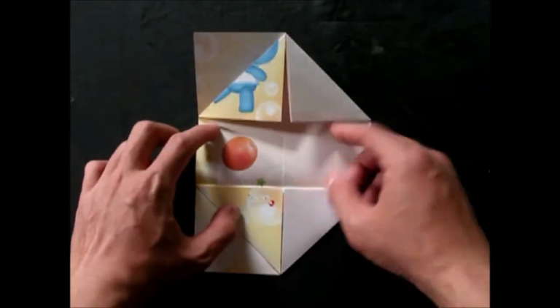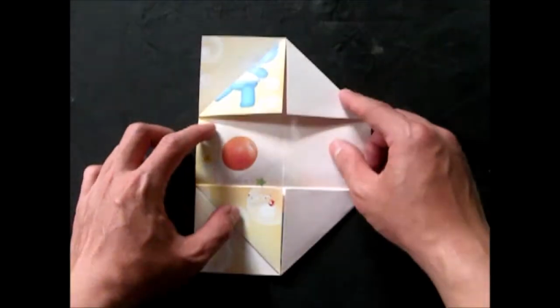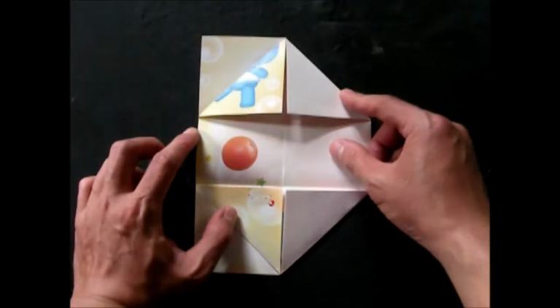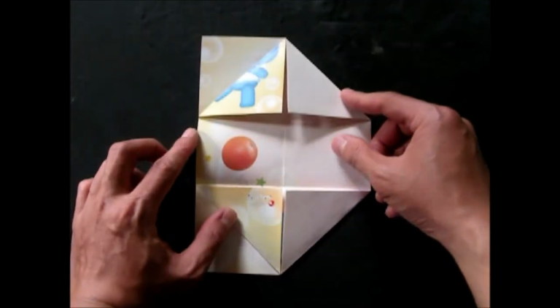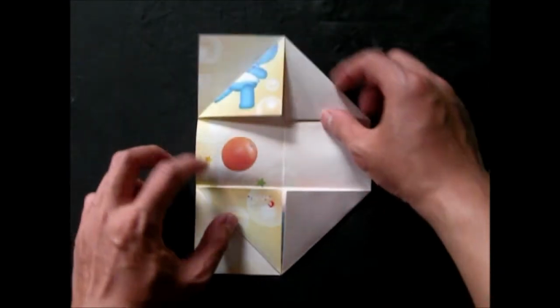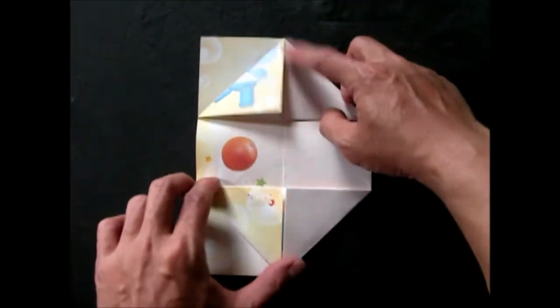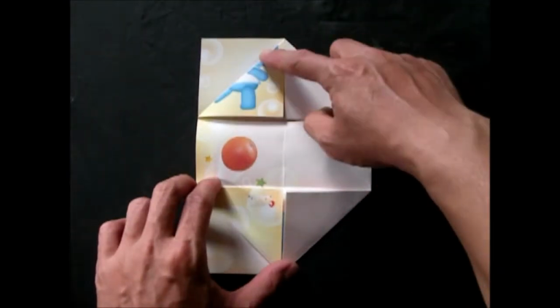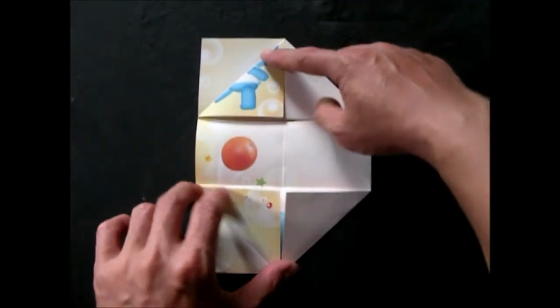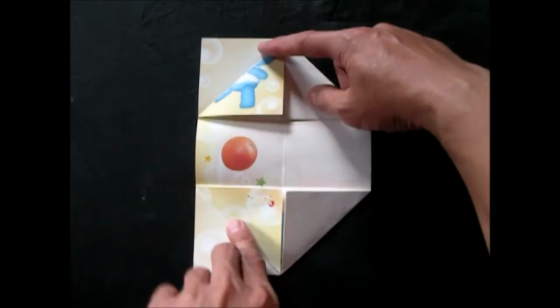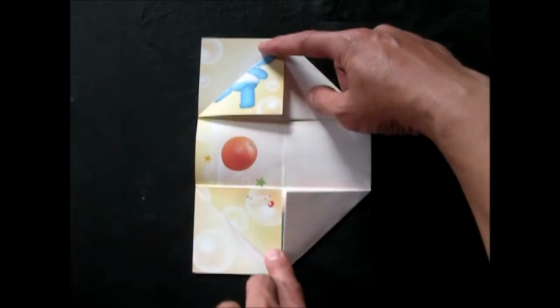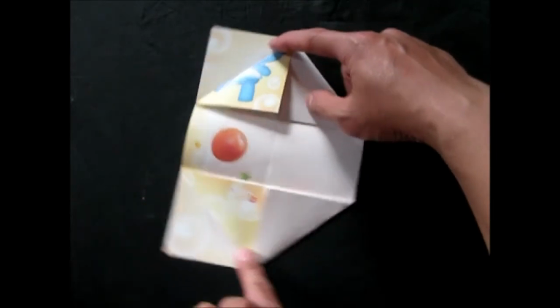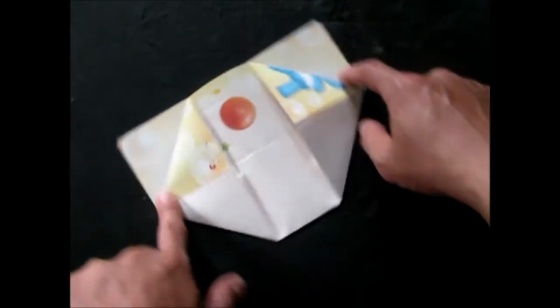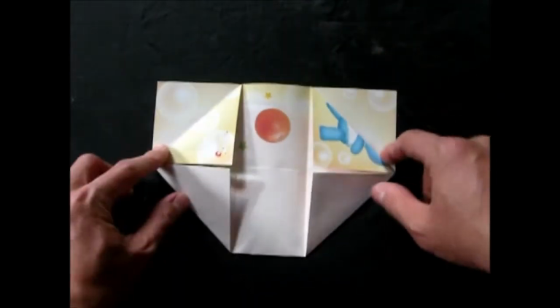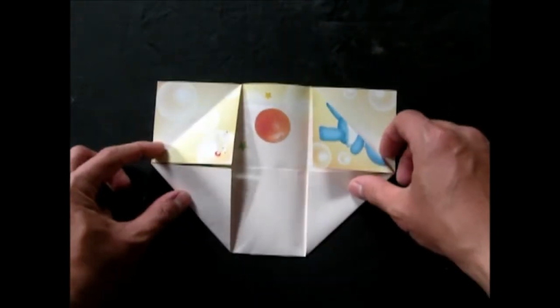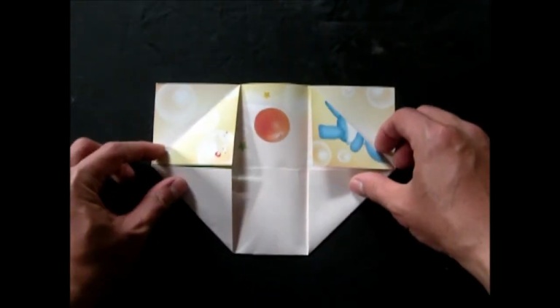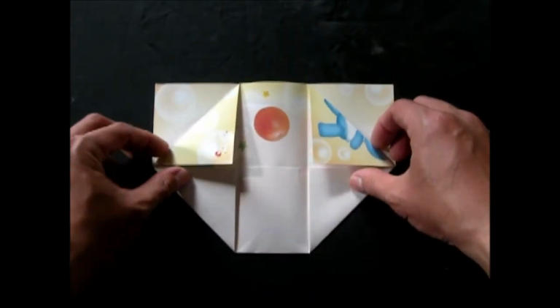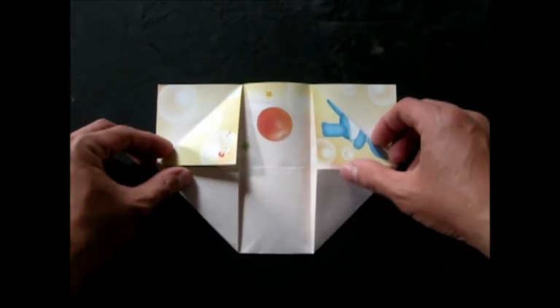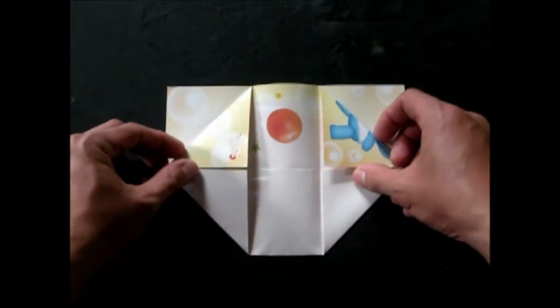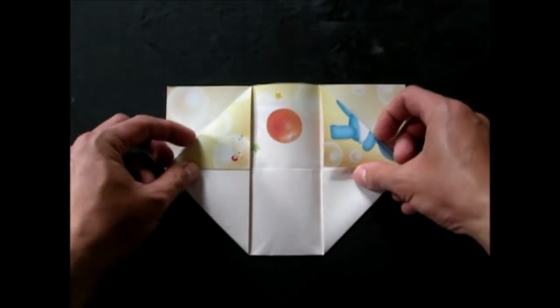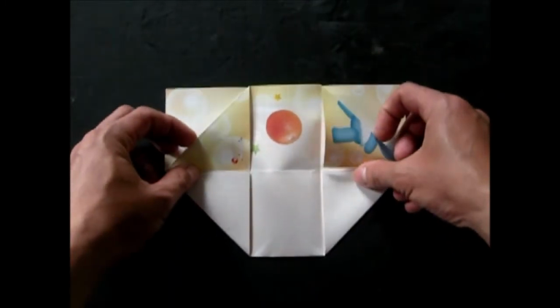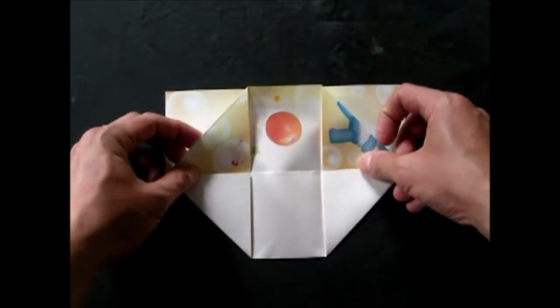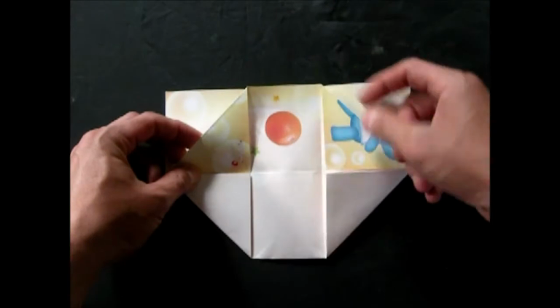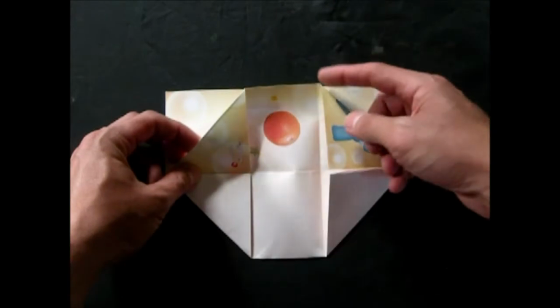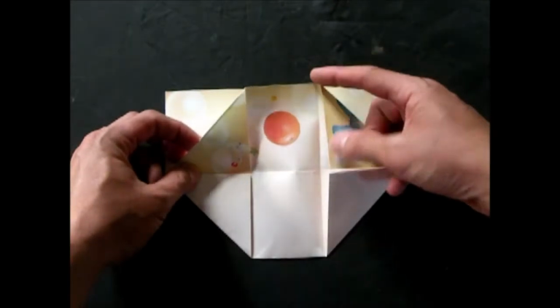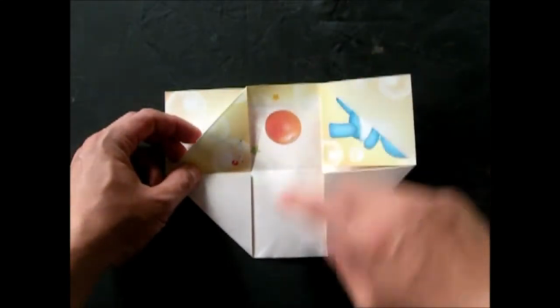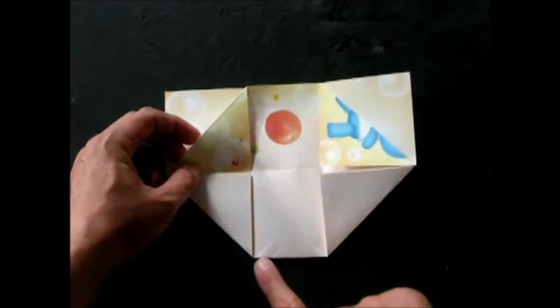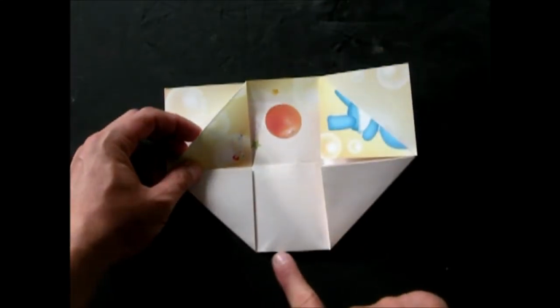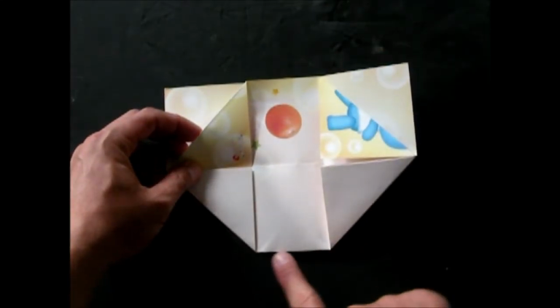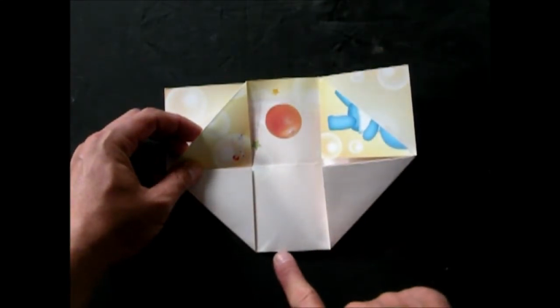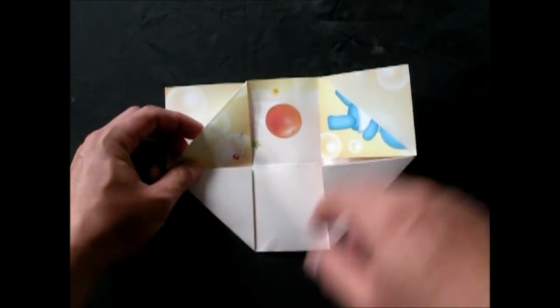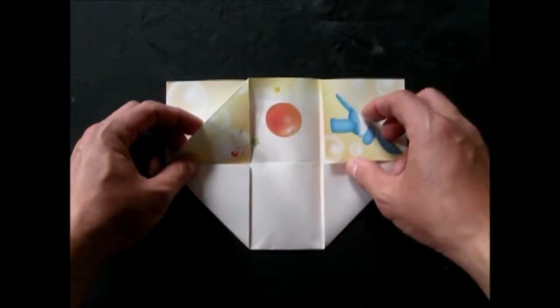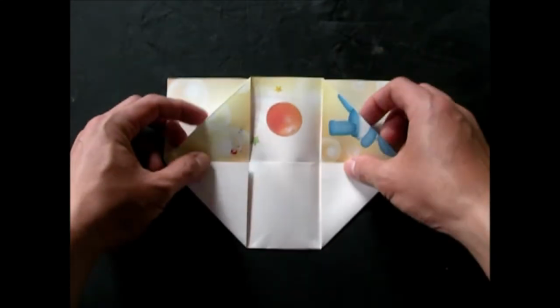Now, we'll roll the edge down the edge. After these edges, we can roll the edge into the edge. Then we move the edge until the edge of the edge.